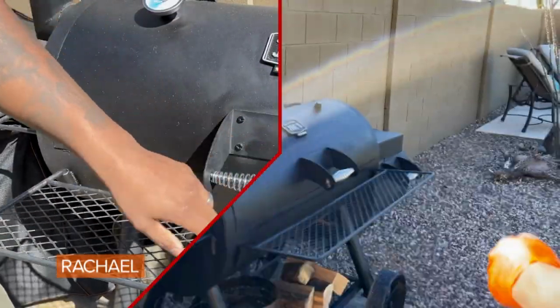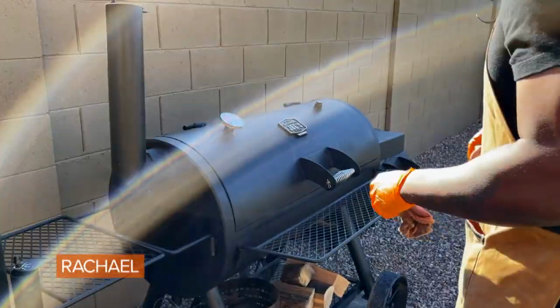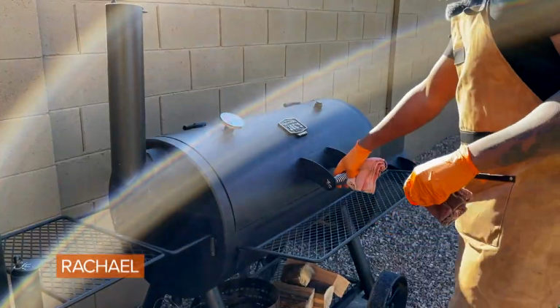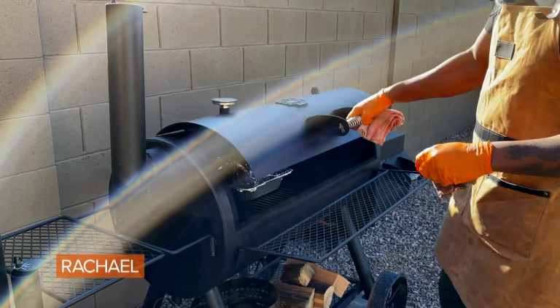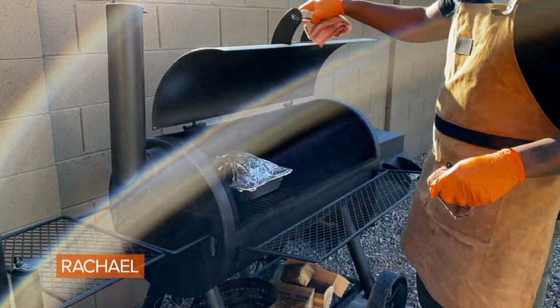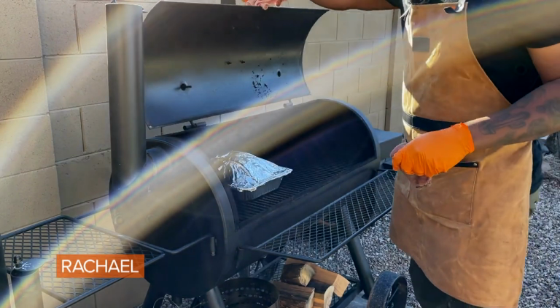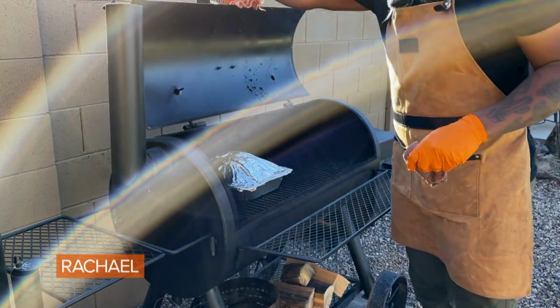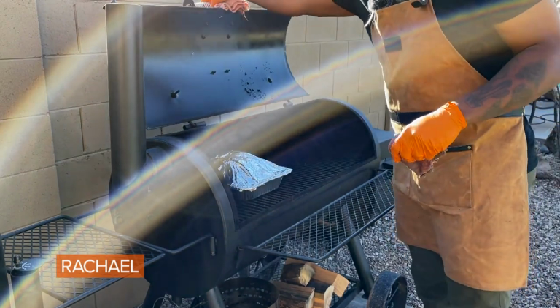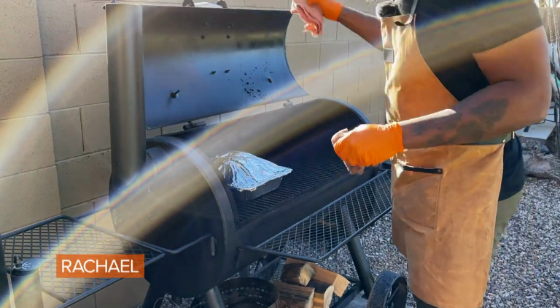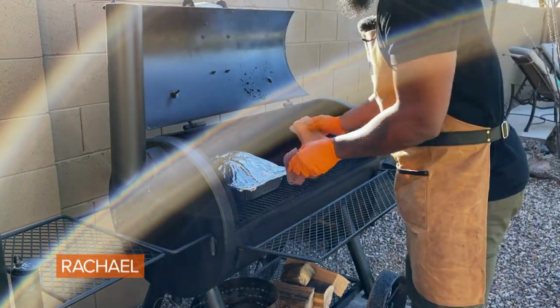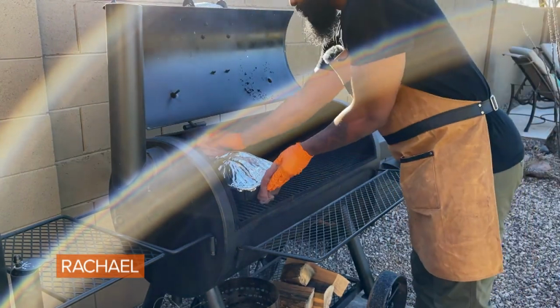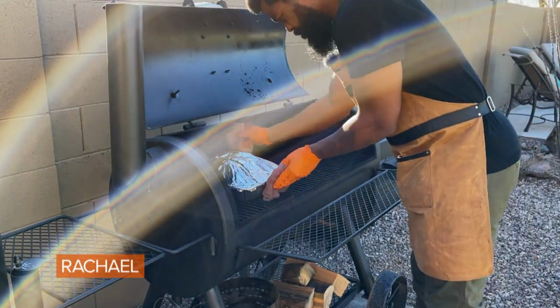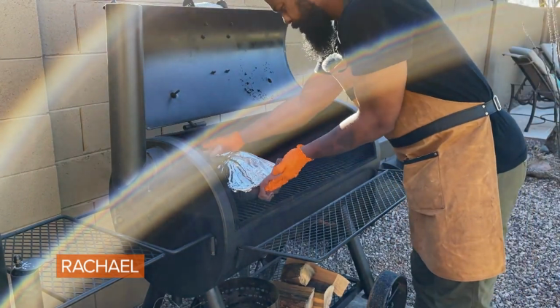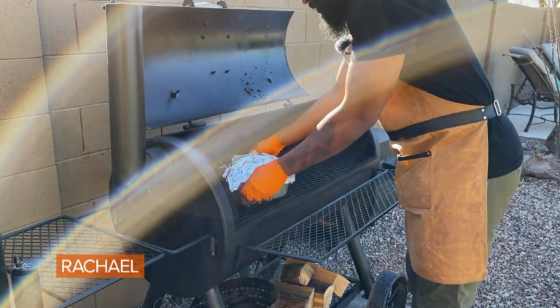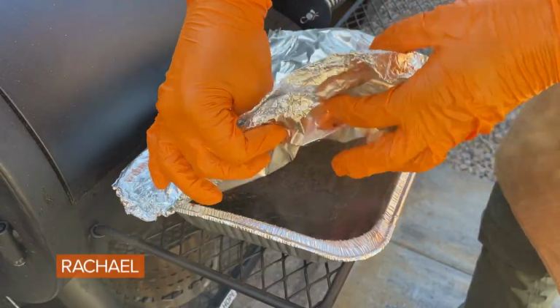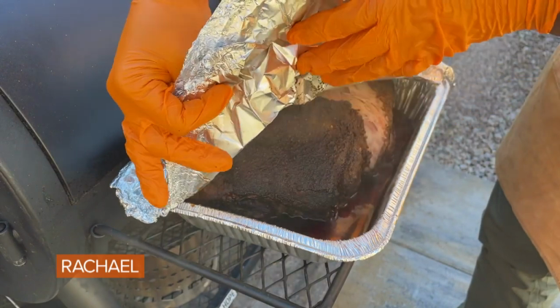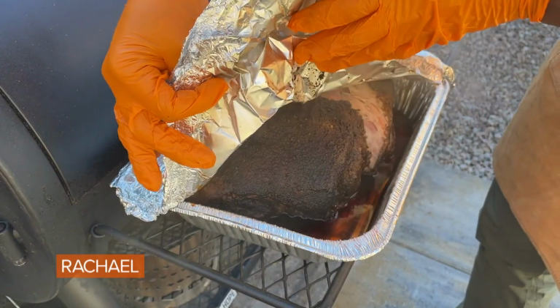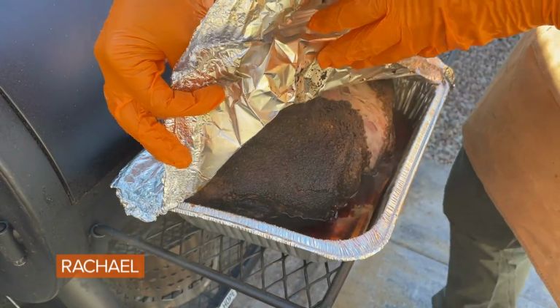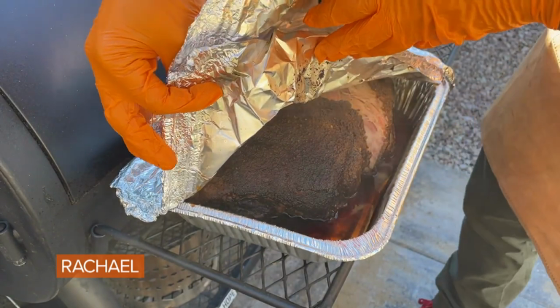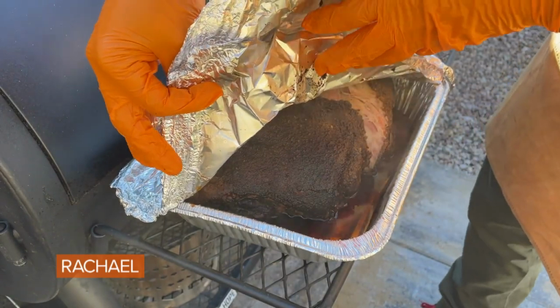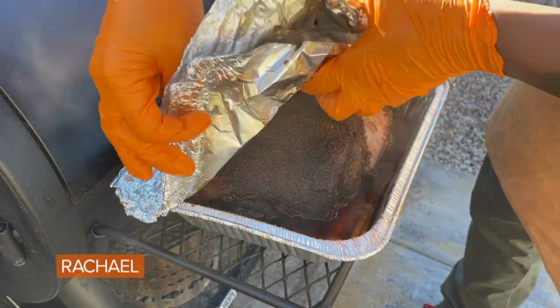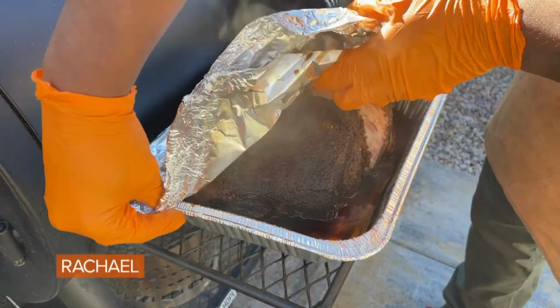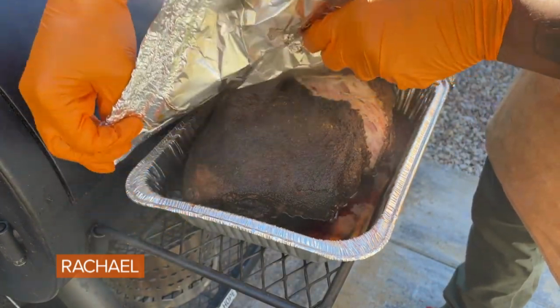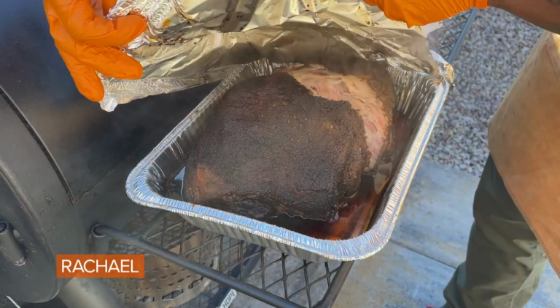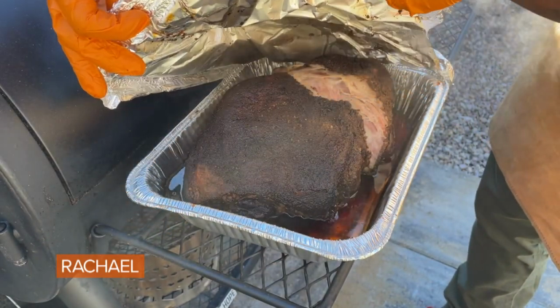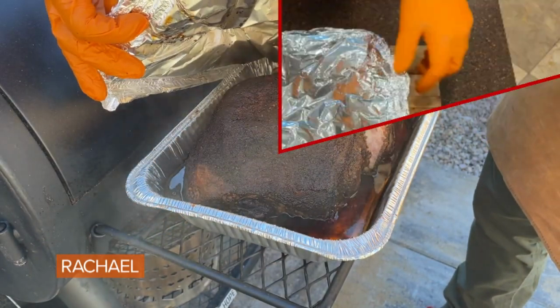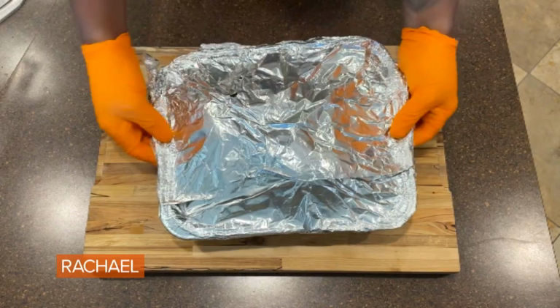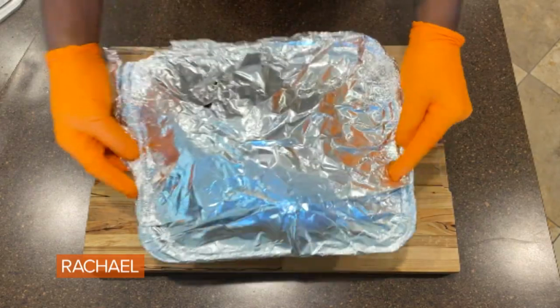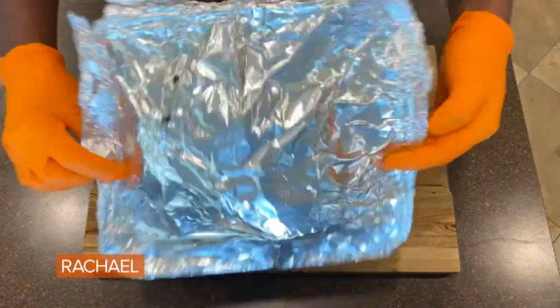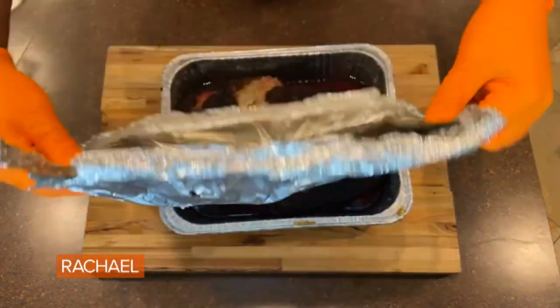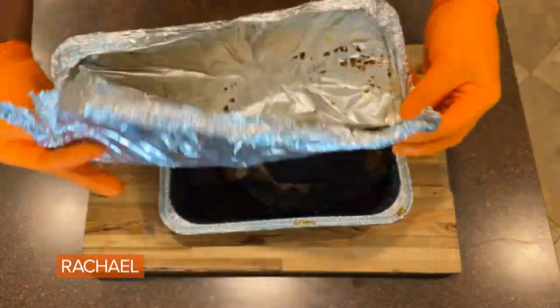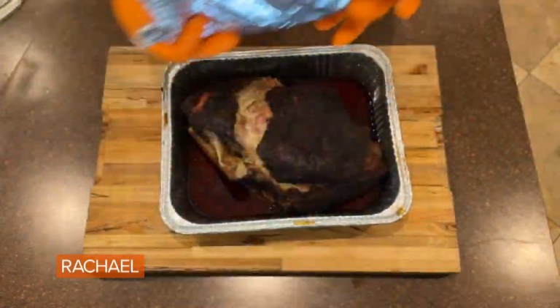Our pork shoulder has hit 200 degrees internally. Just going to pull it off. Going to let this pork shoulder rest for about an hour before we pull it apart and start making our sandwiches.